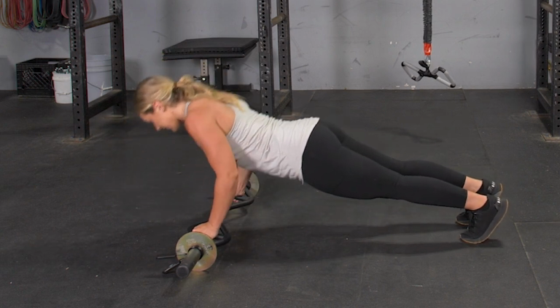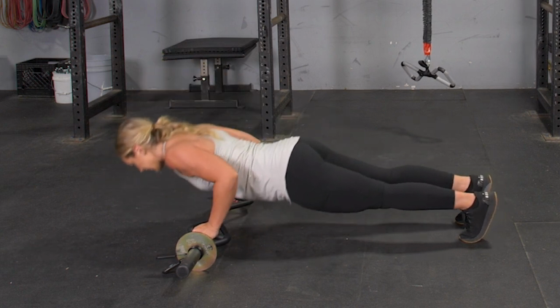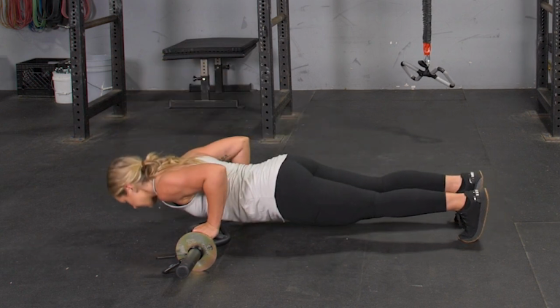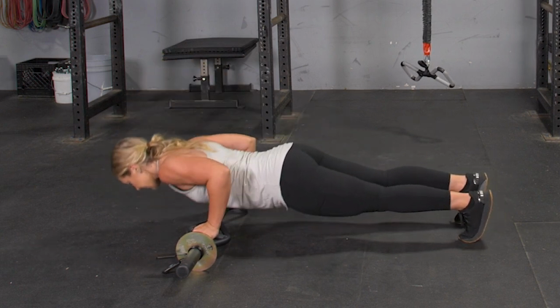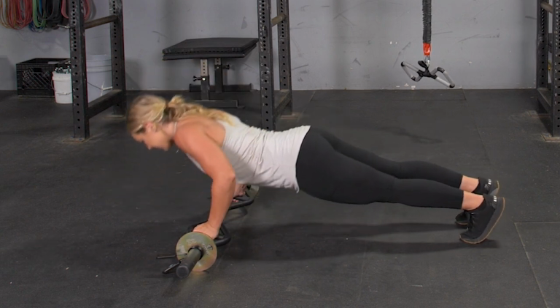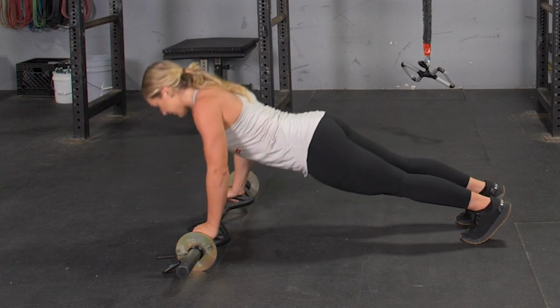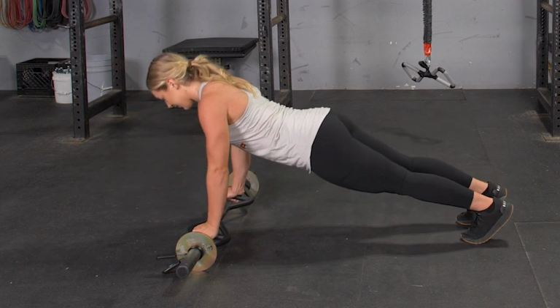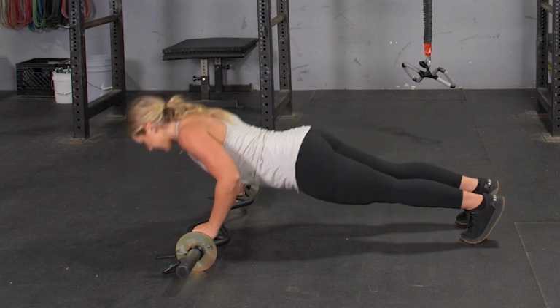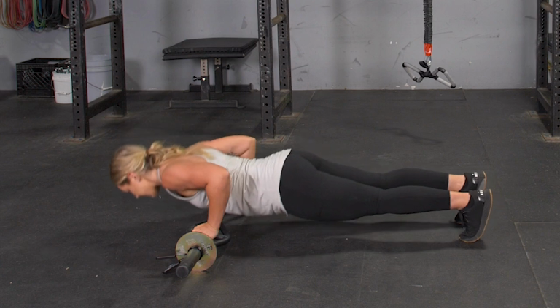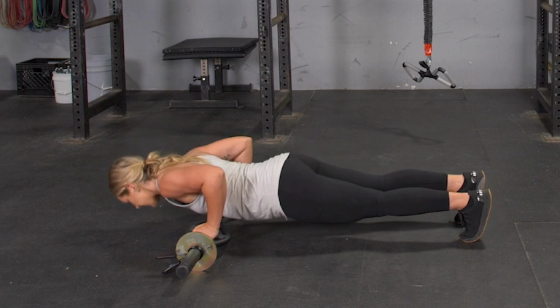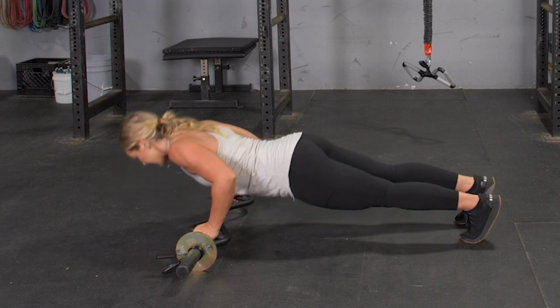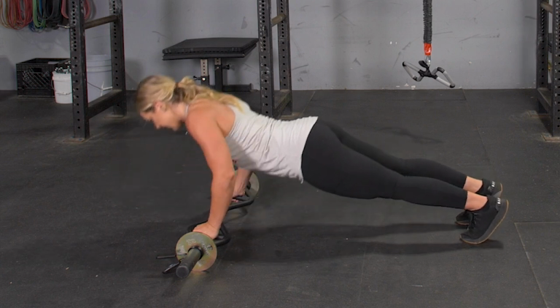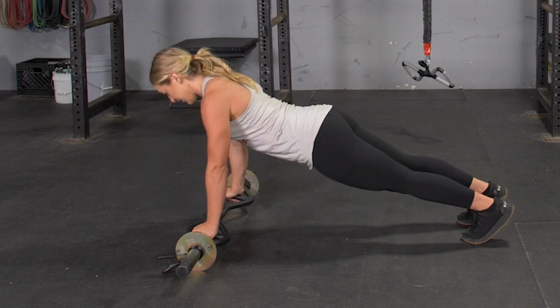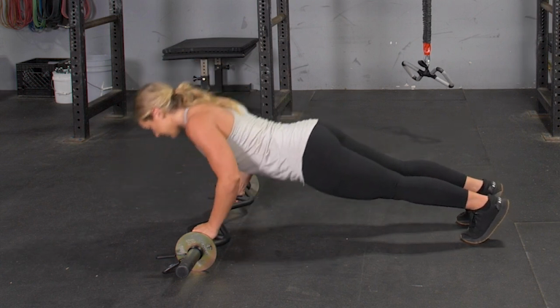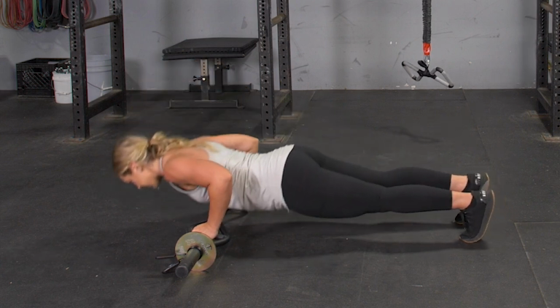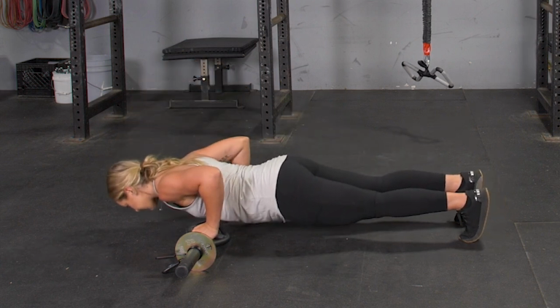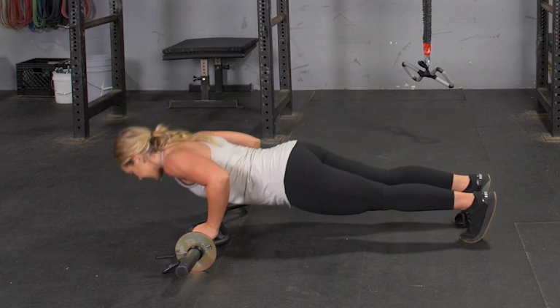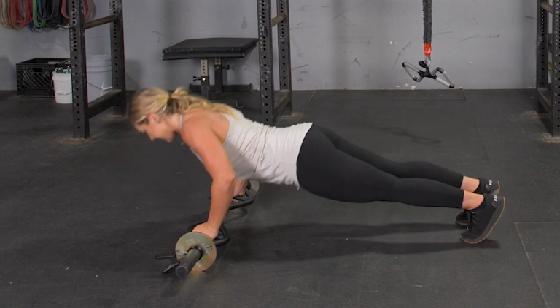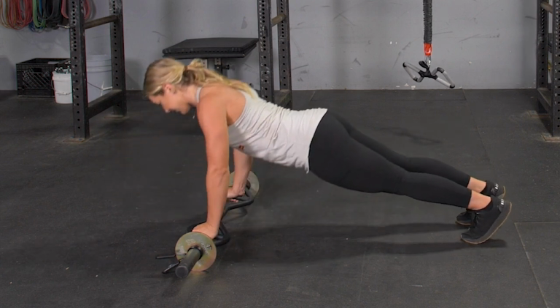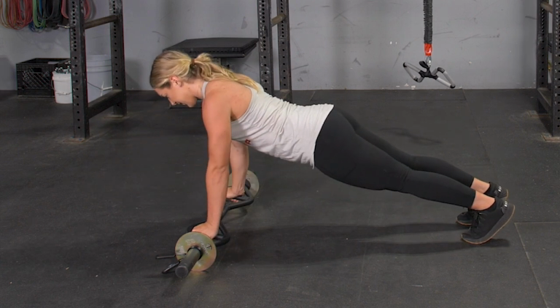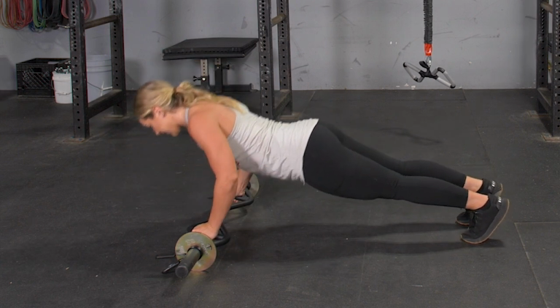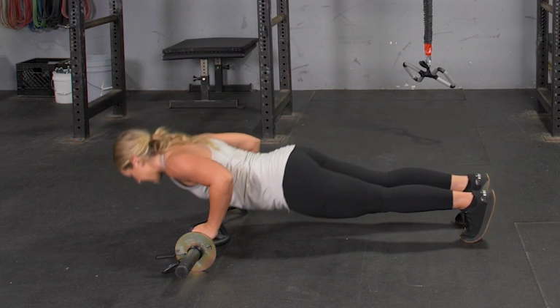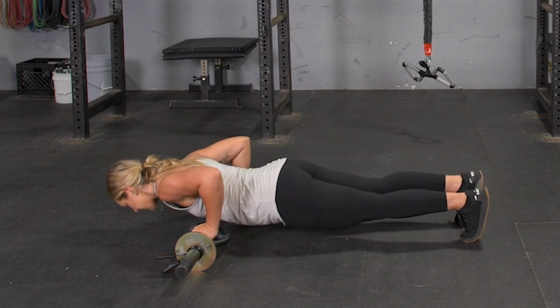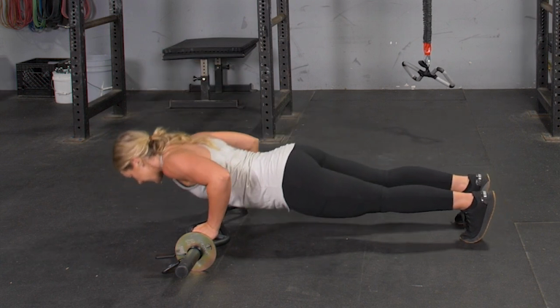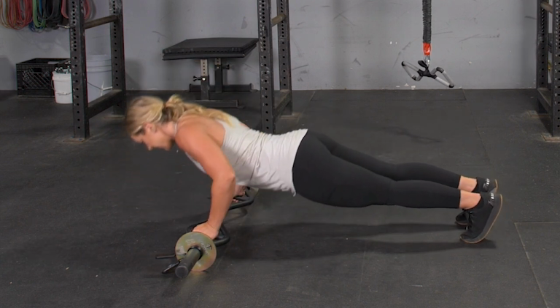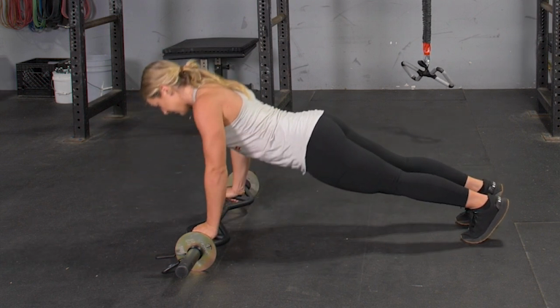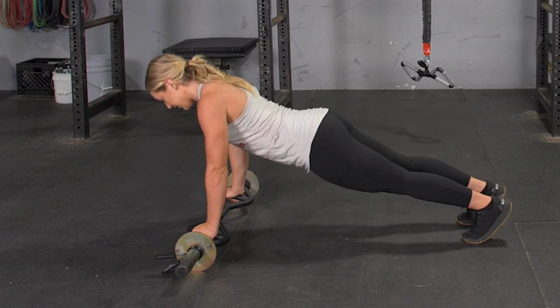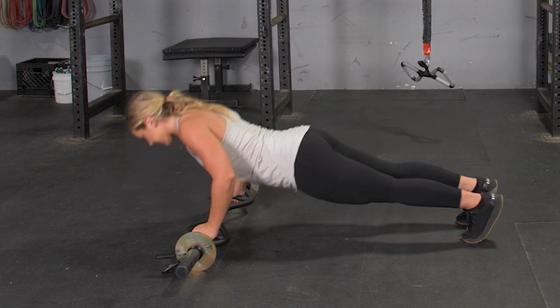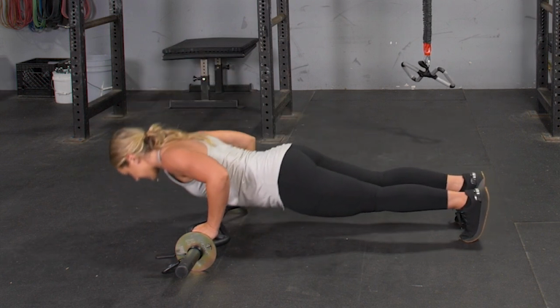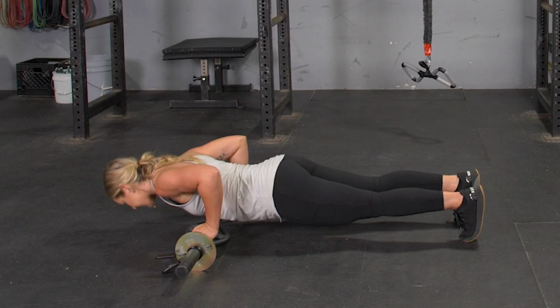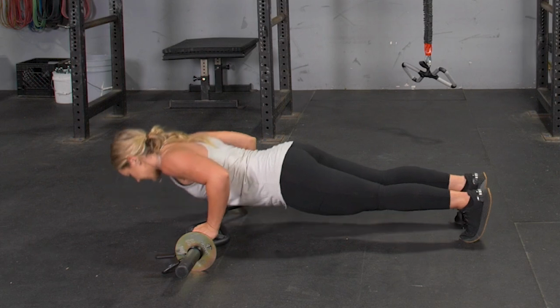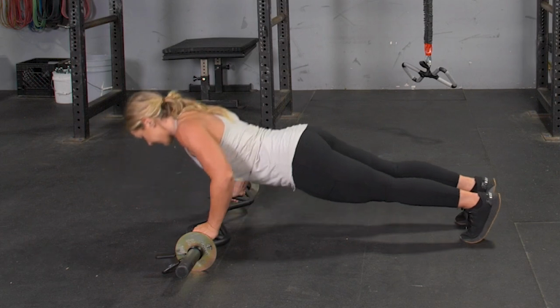From this position, lower your body down towards the bar until it touches your lower chest. Press back up until your arms are straight. Repeat the exercise.